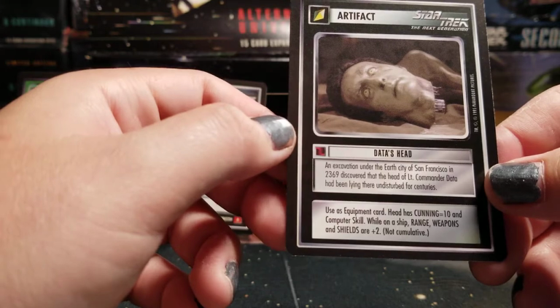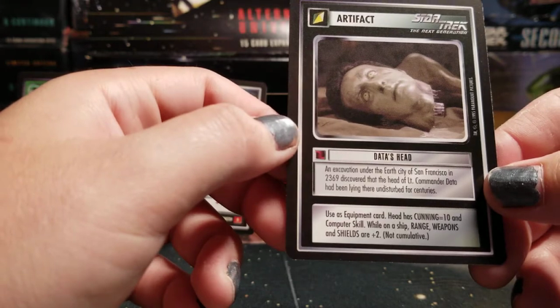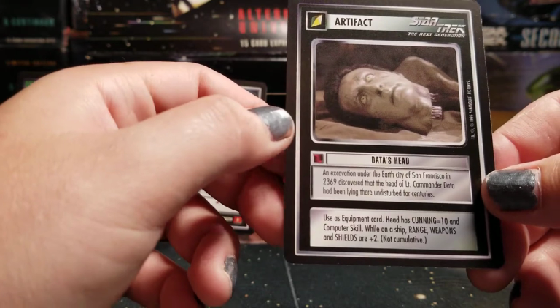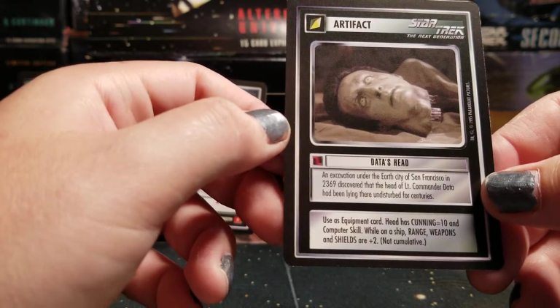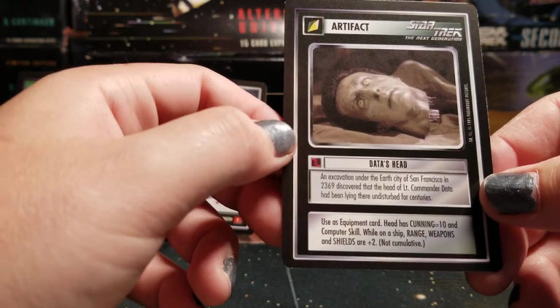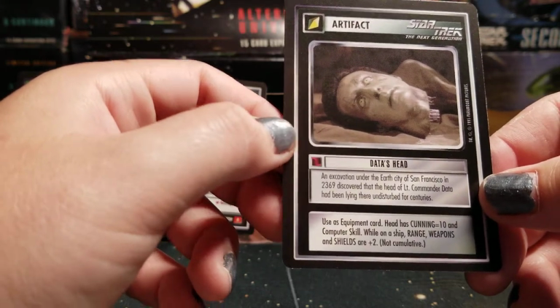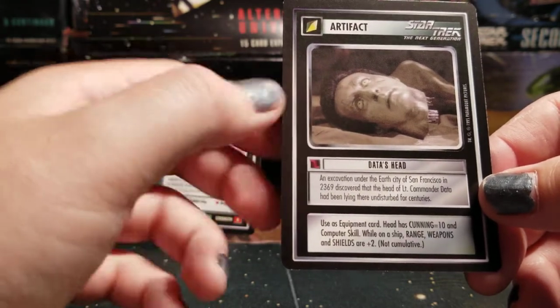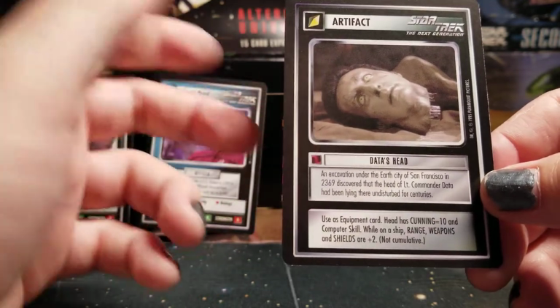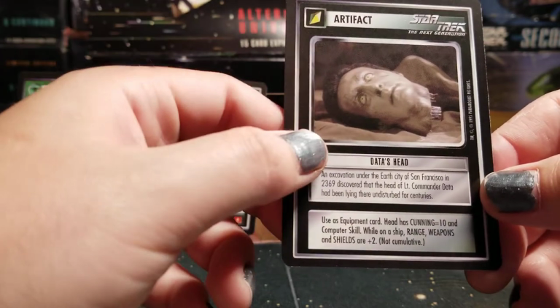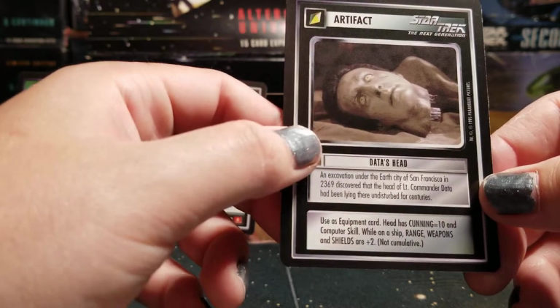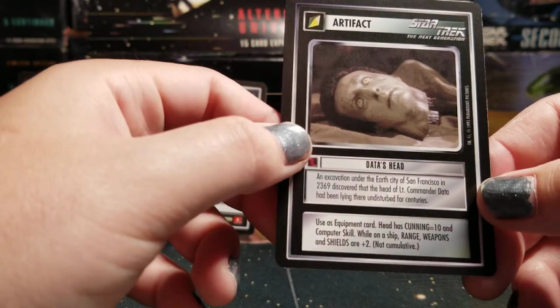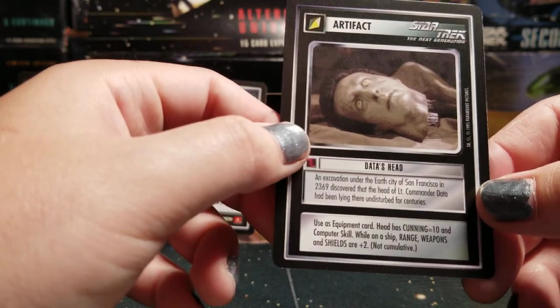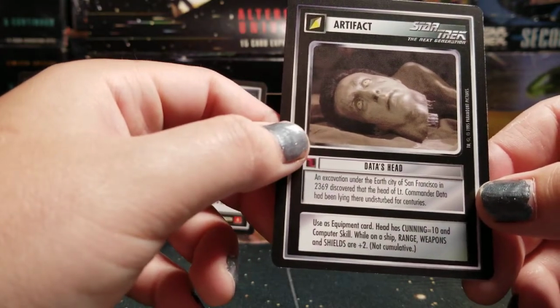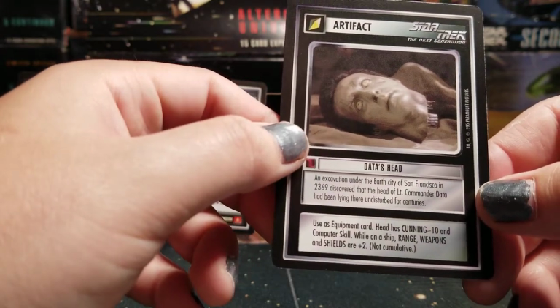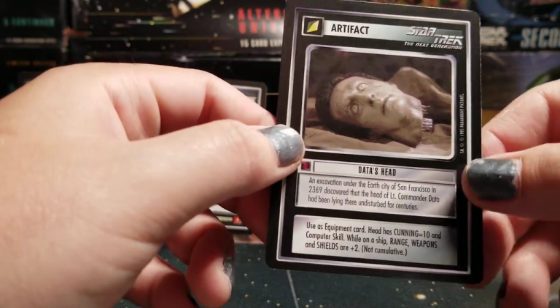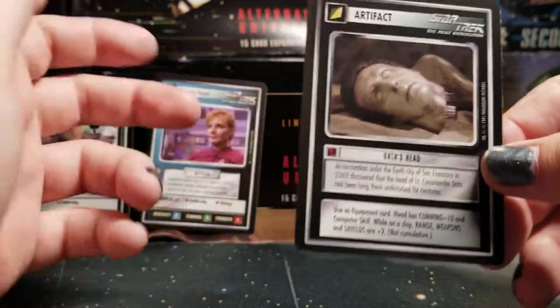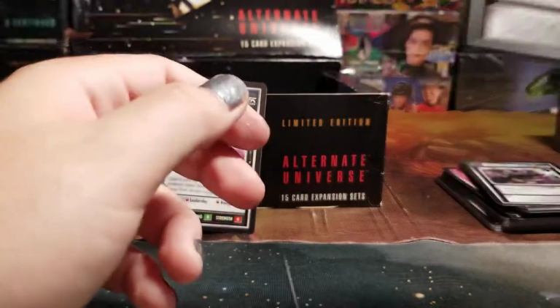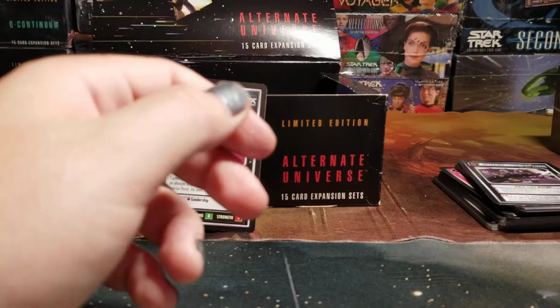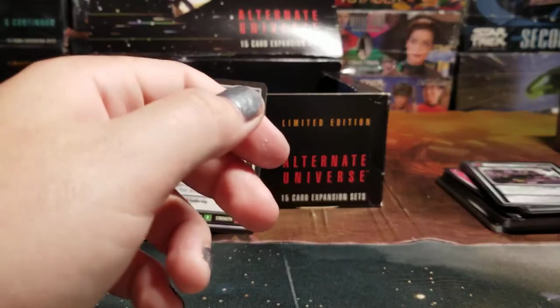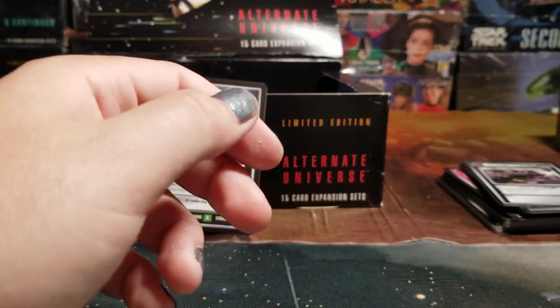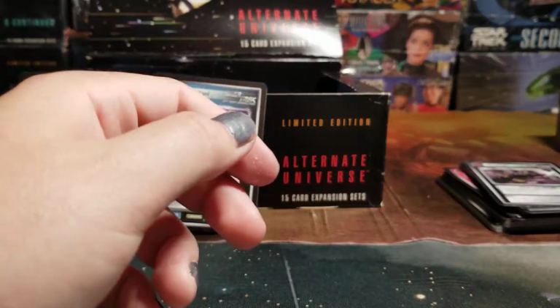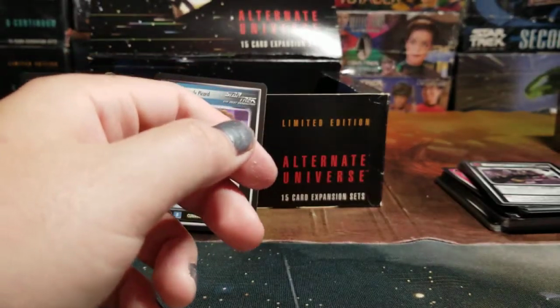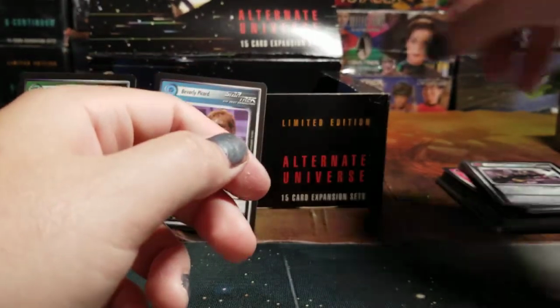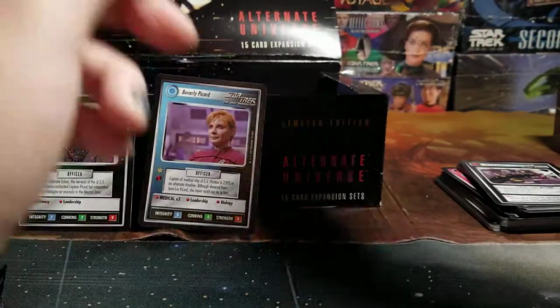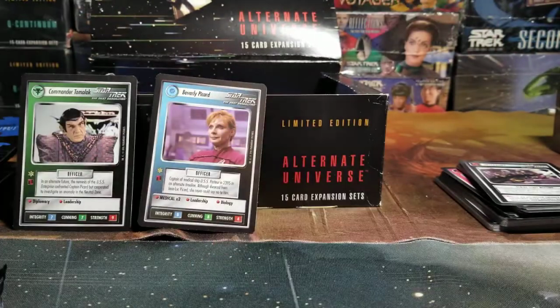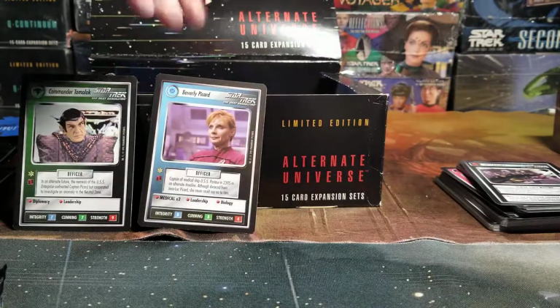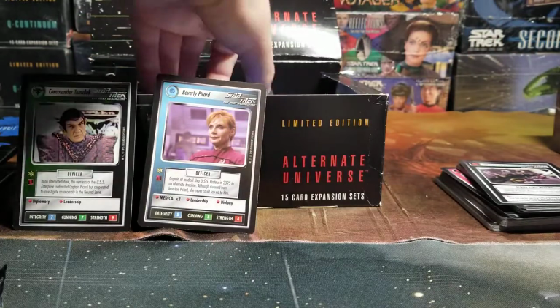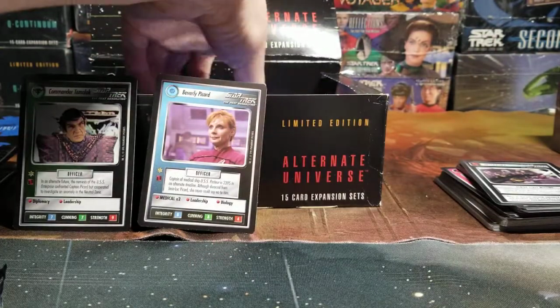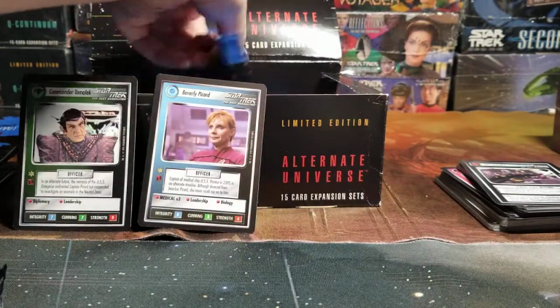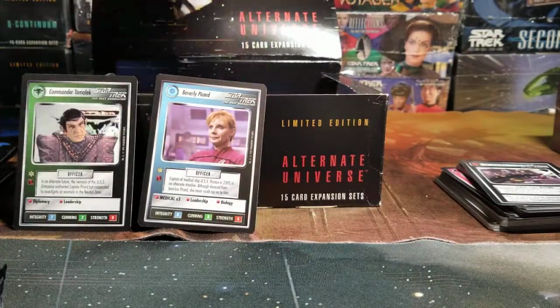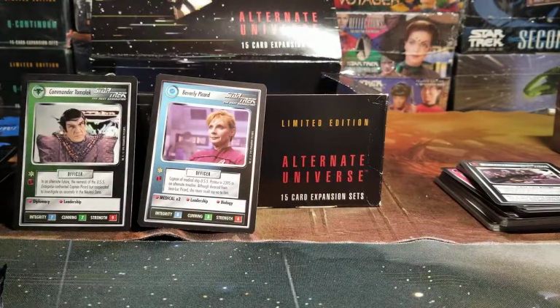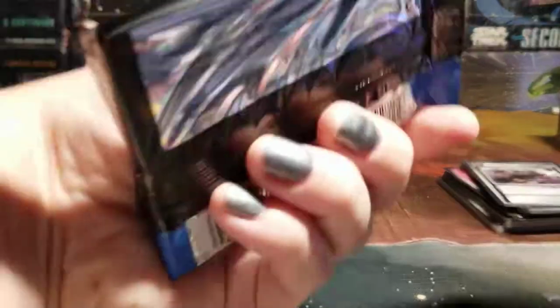While on a ship, Range, Weapons, and Shields are plus two. You combine this with Data's Body to have a fully functioning Data — but he's stronger than your typical Data.